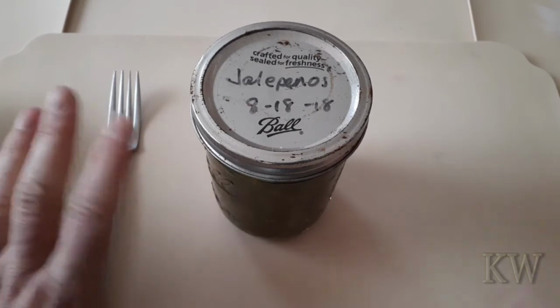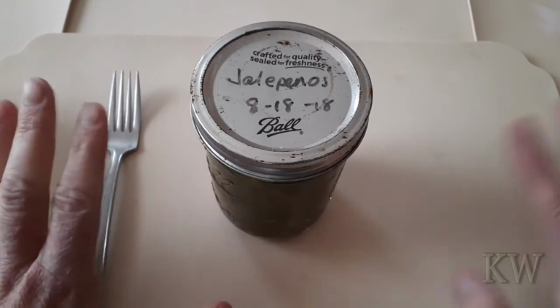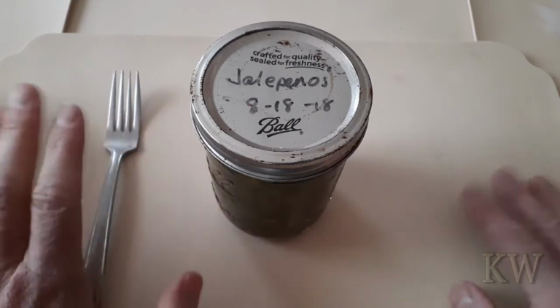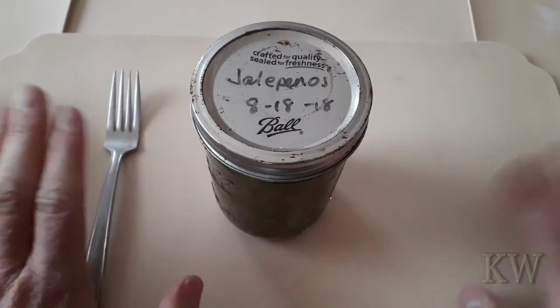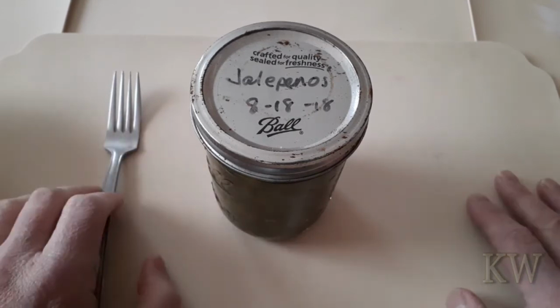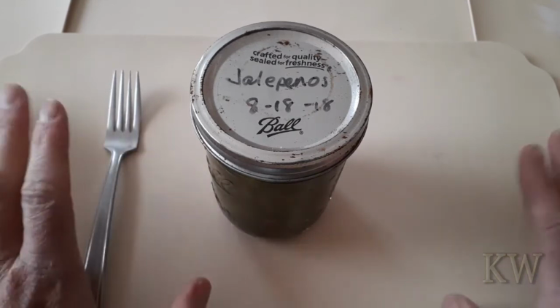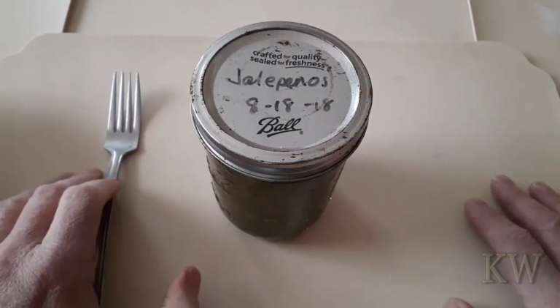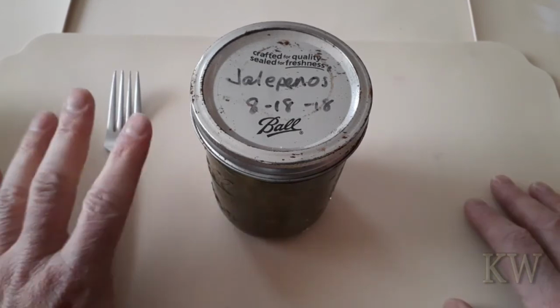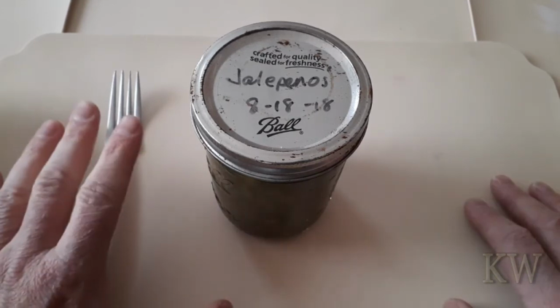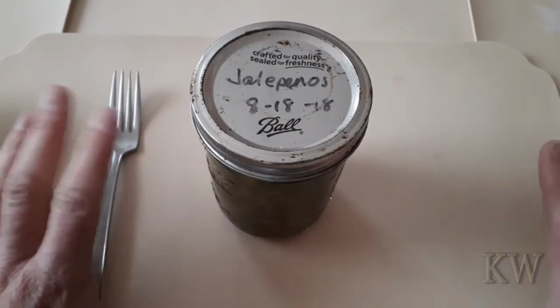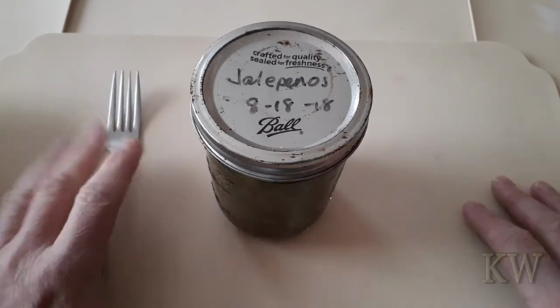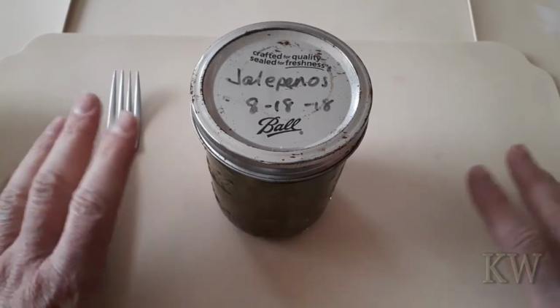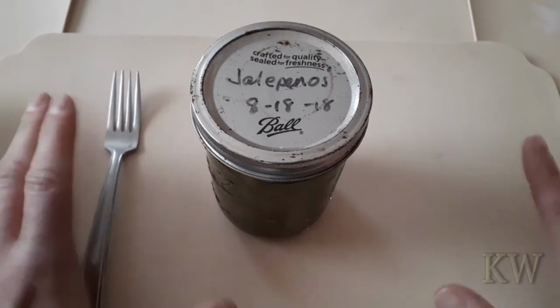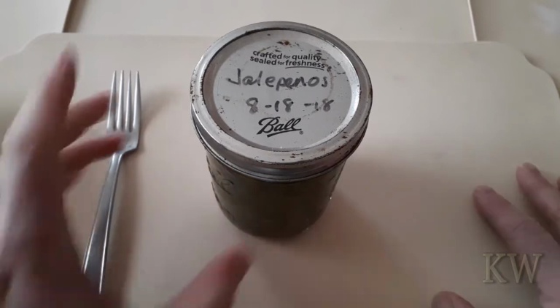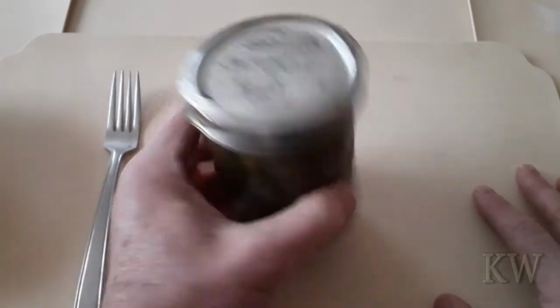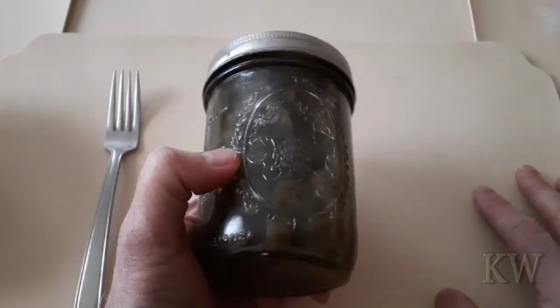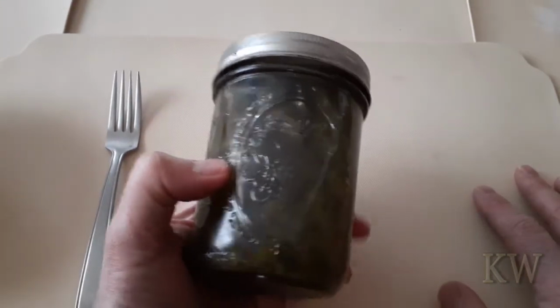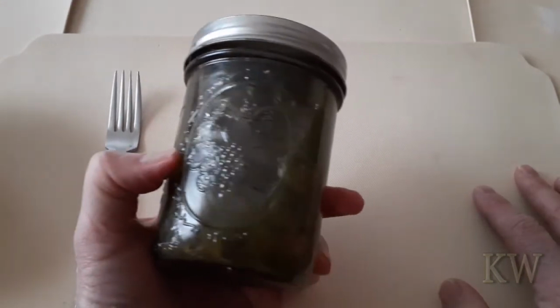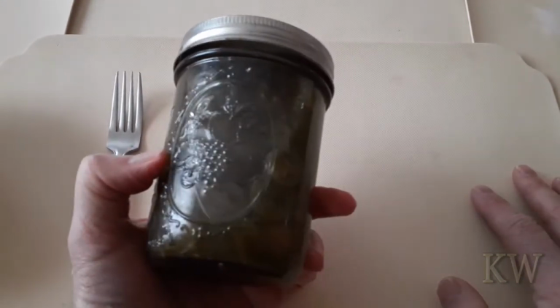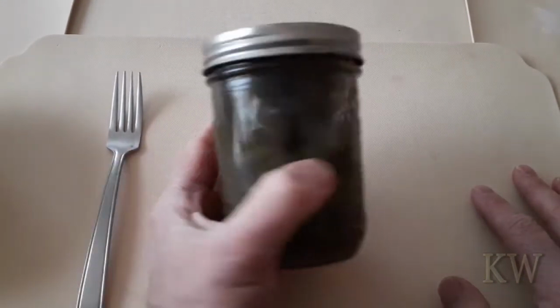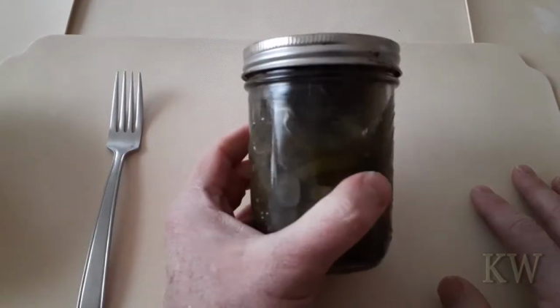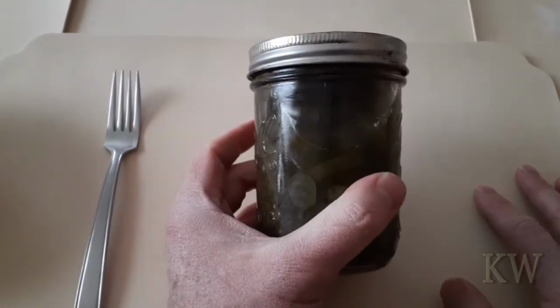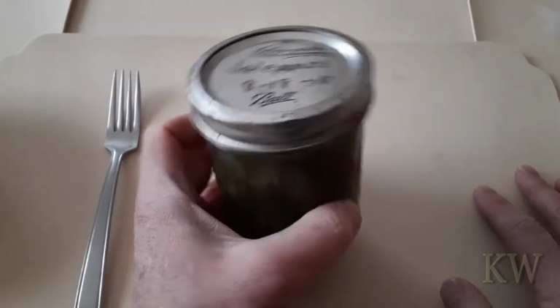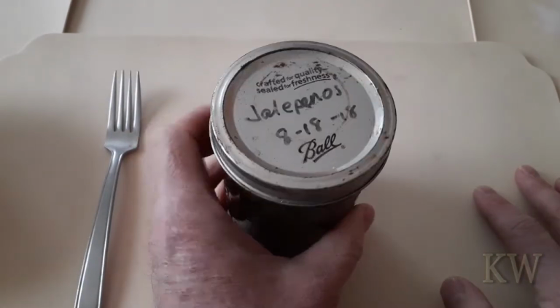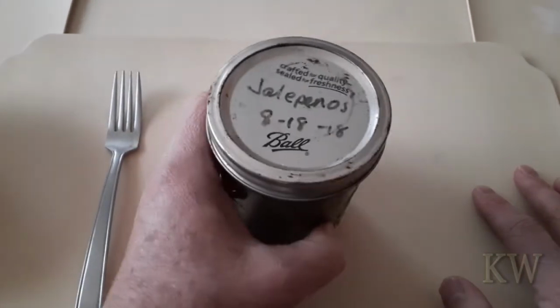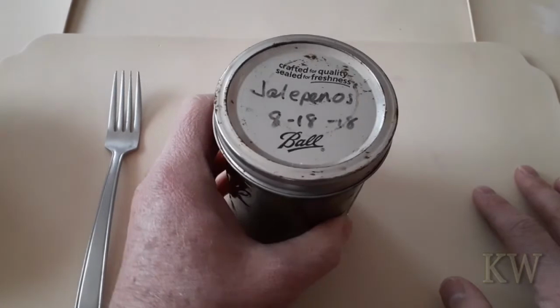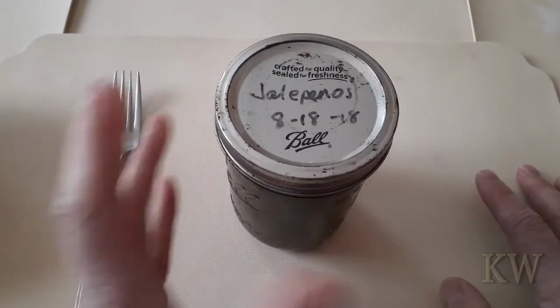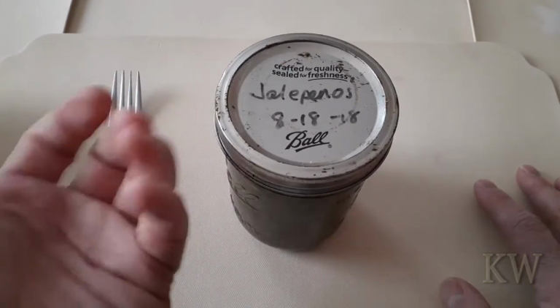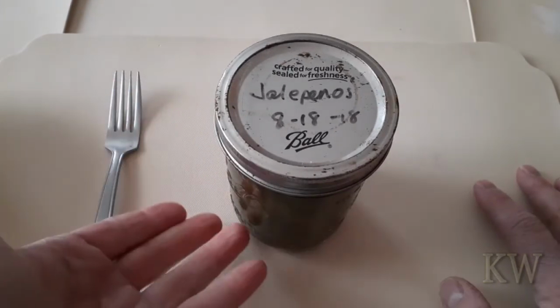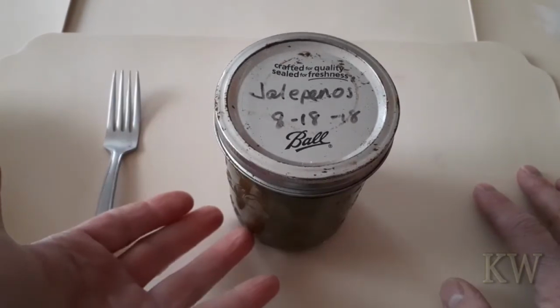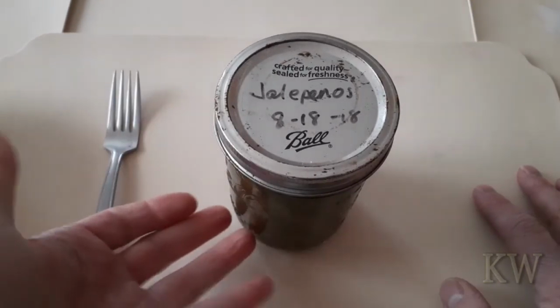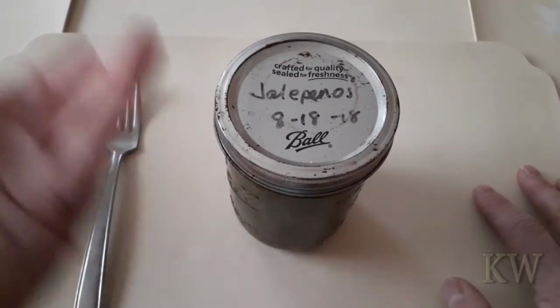You put your corn and whatnot into these jars, put them in the pressure cooker, and voila — you've got stuff to make it through the winter. You don't have to go to the store; you've got all your food right there in a can or a jar.